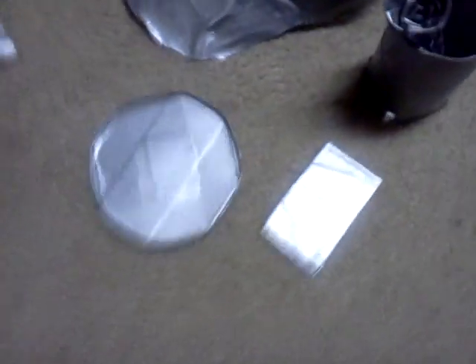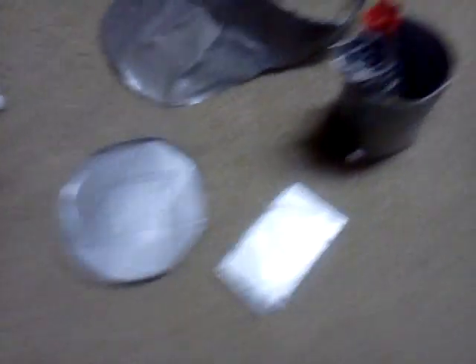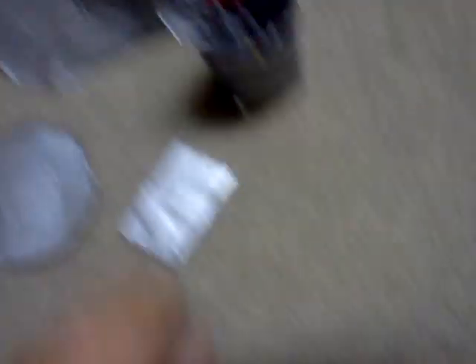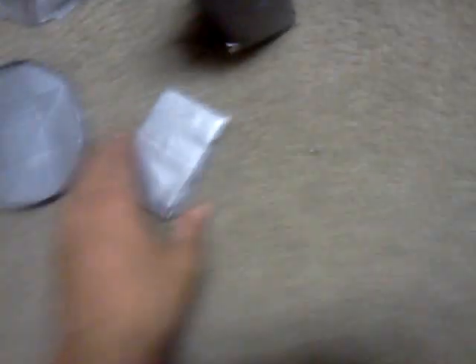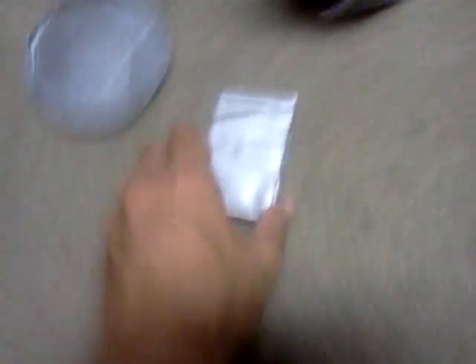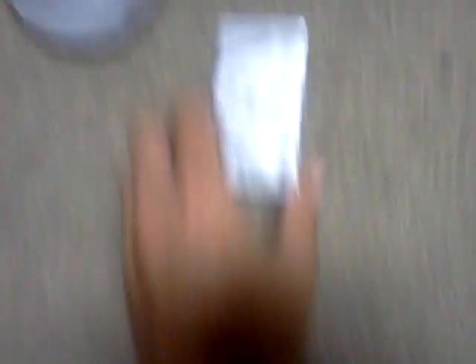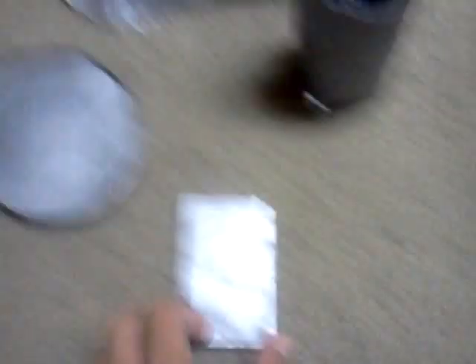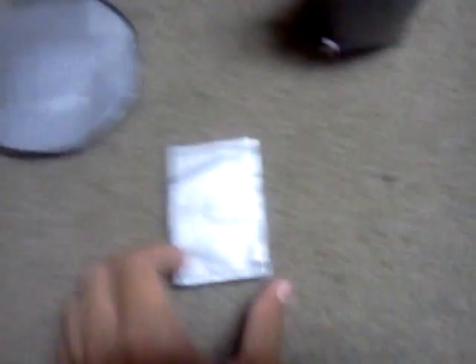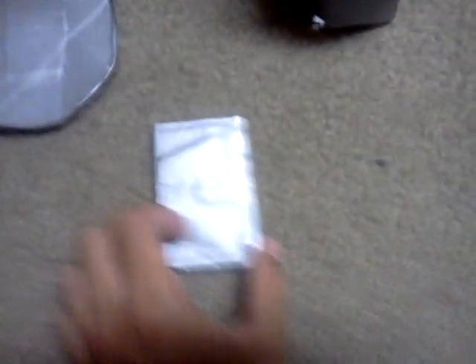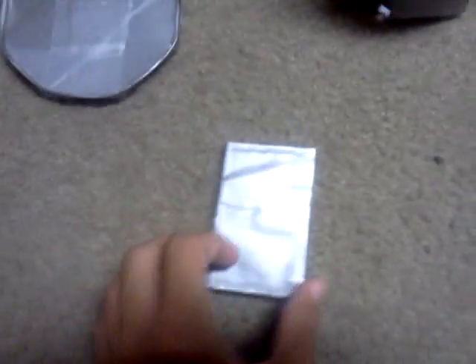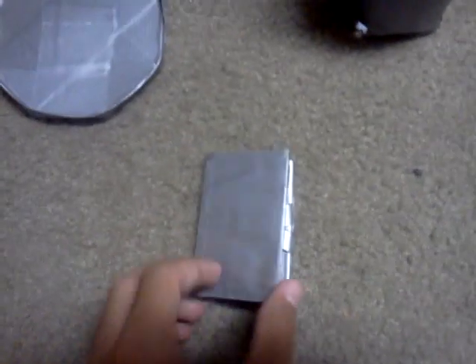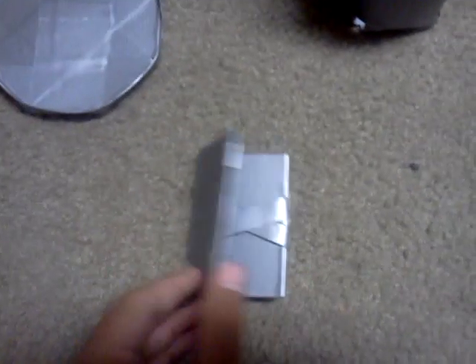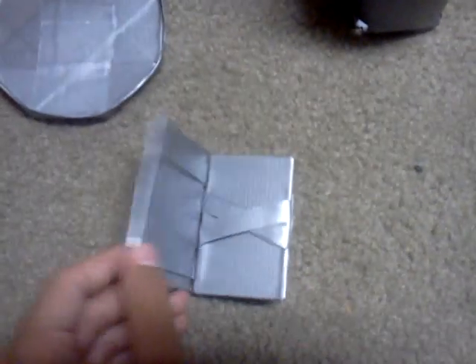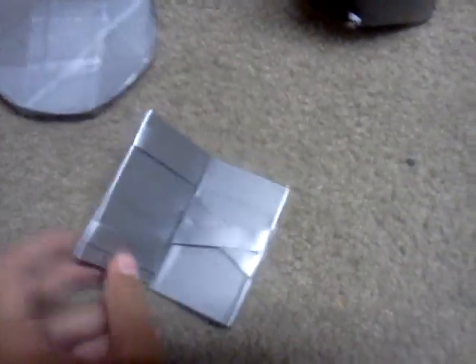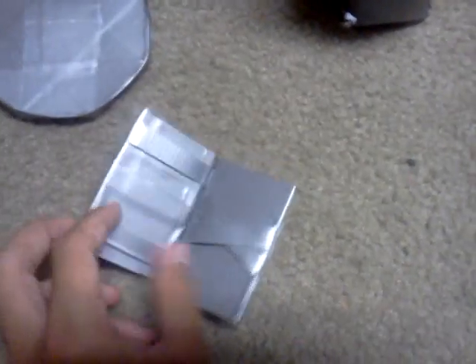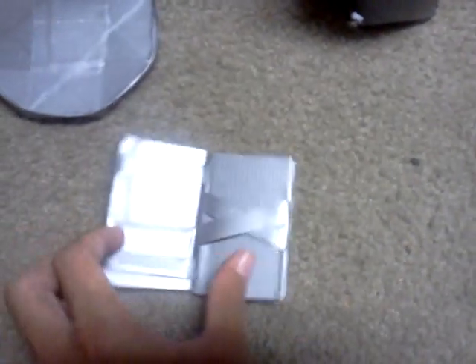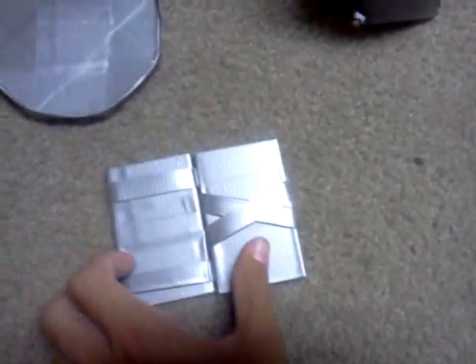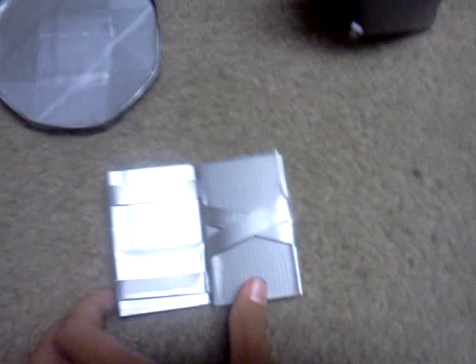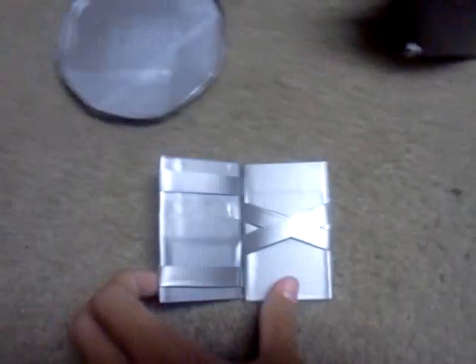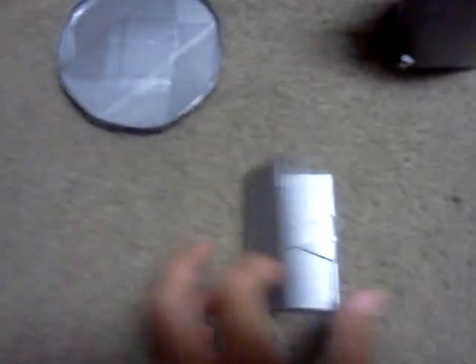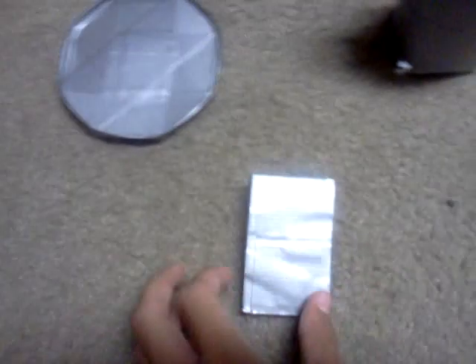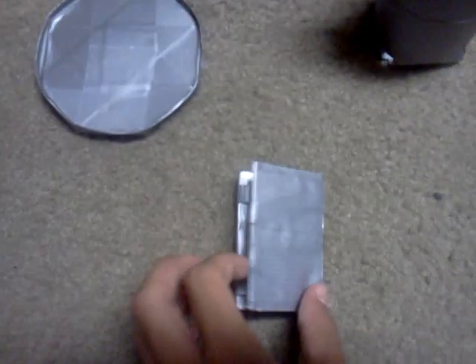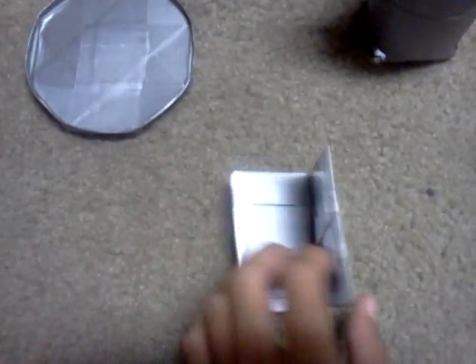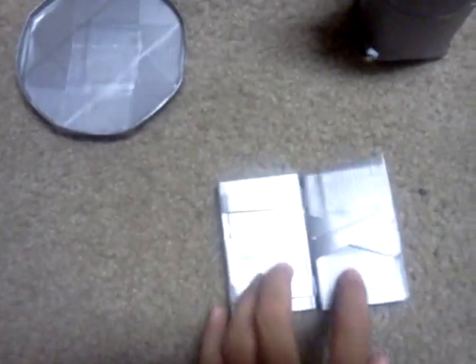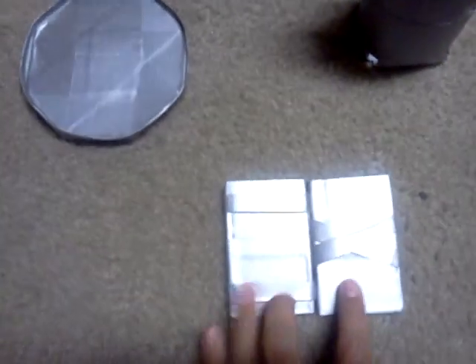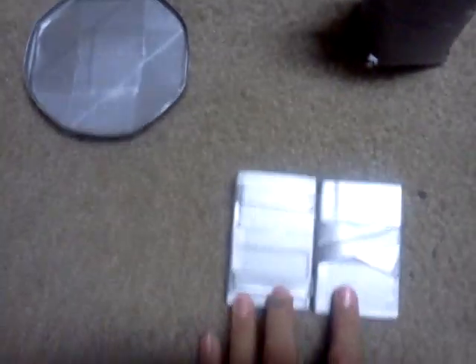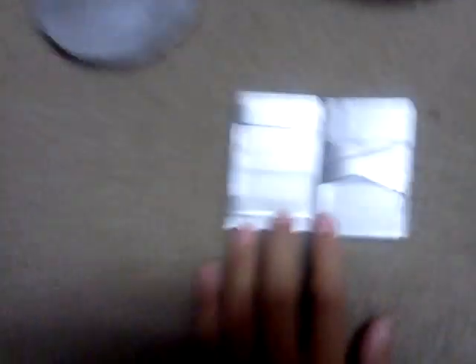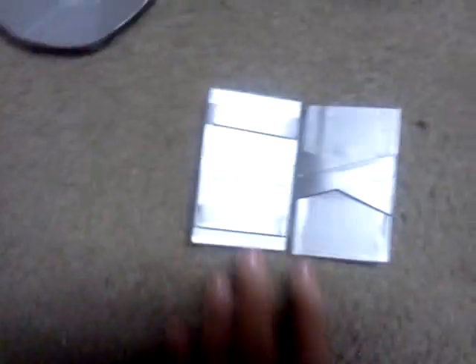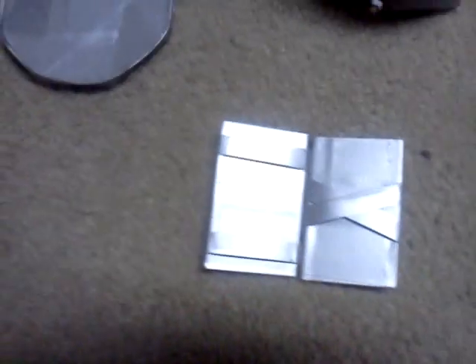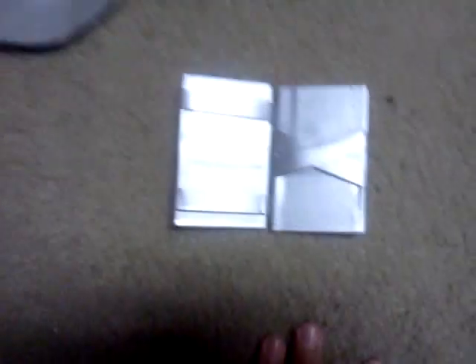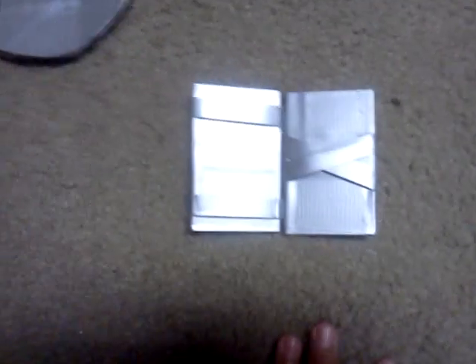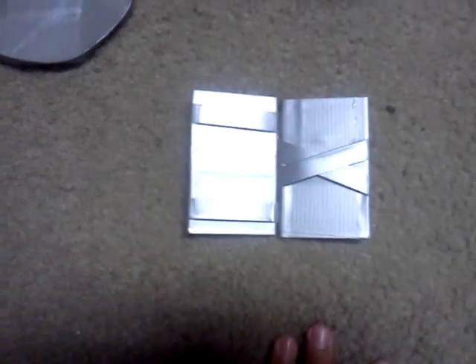Got a little wallet. This thing's pretty cool. So you can open it like this, shut it — oh look at that, opened it on the other side. That's pretty cool.